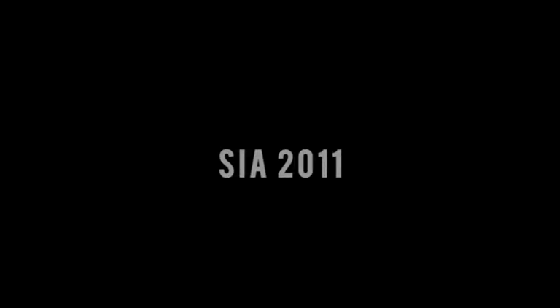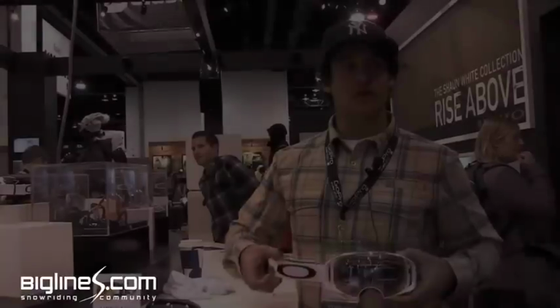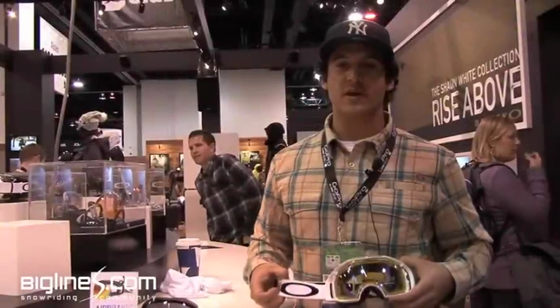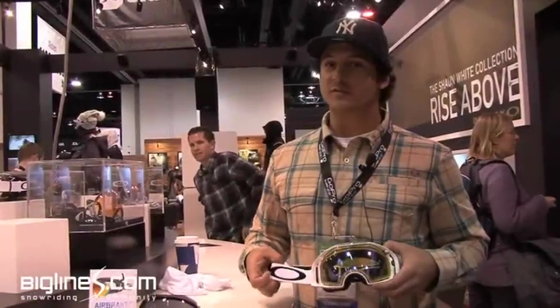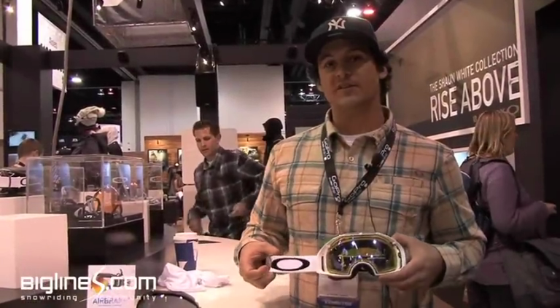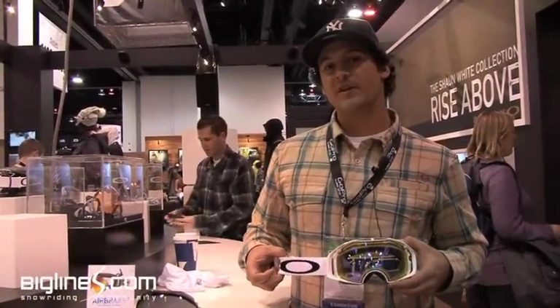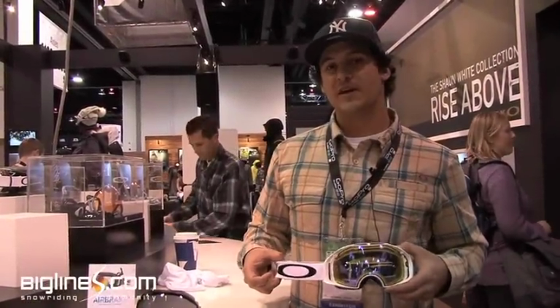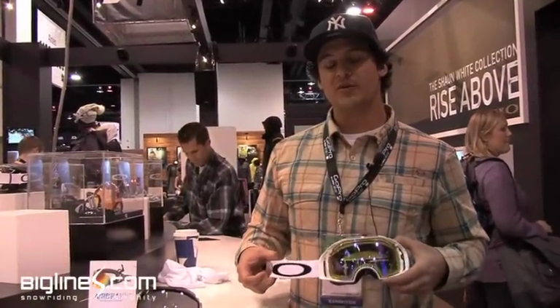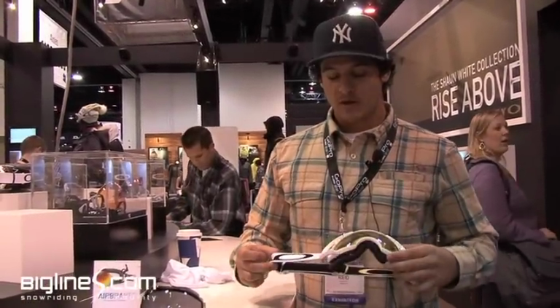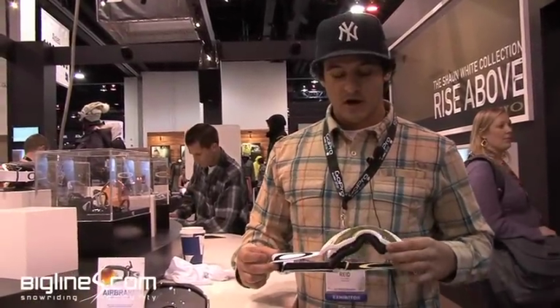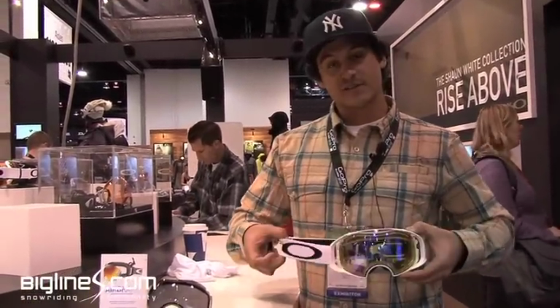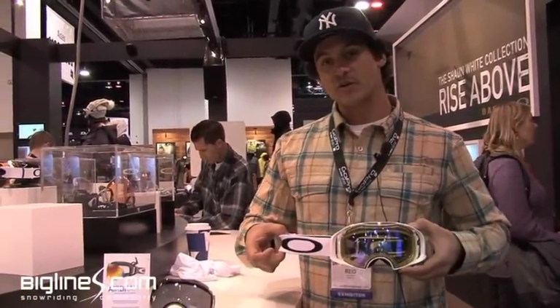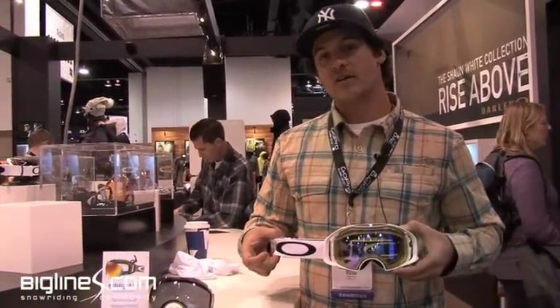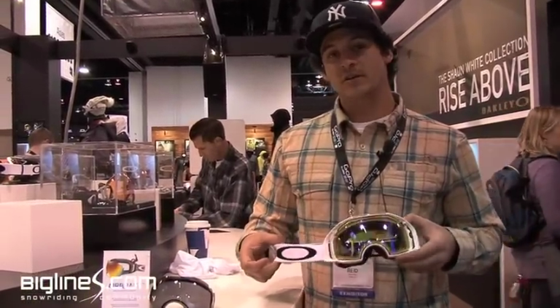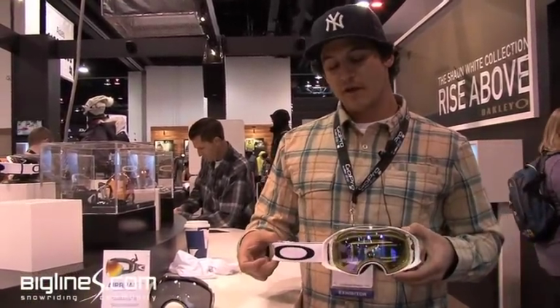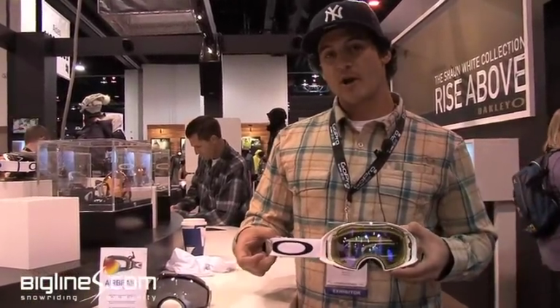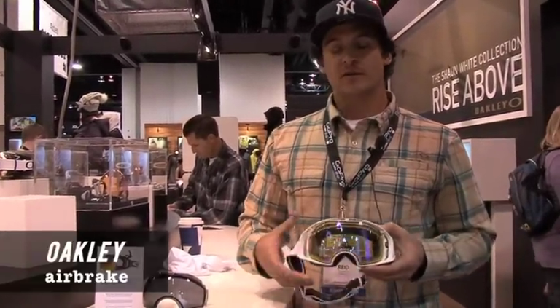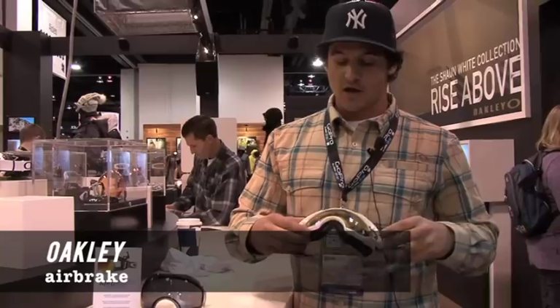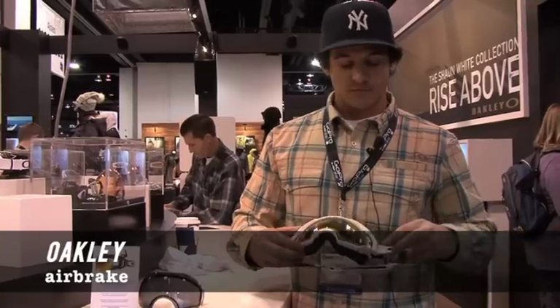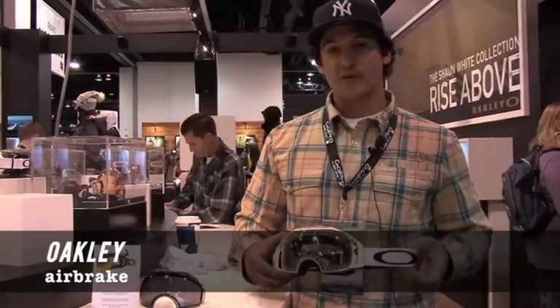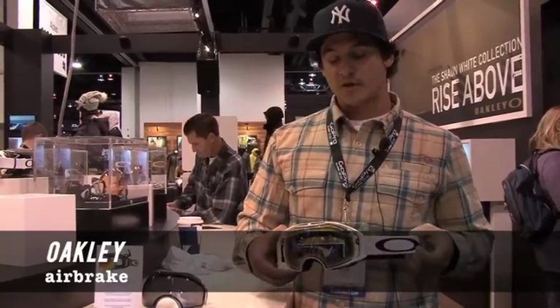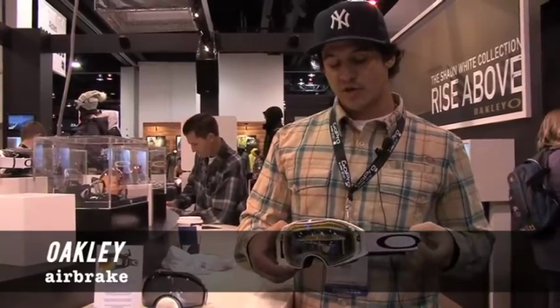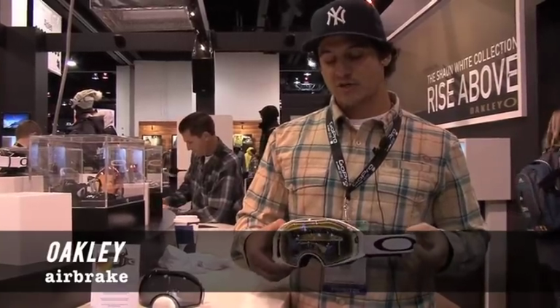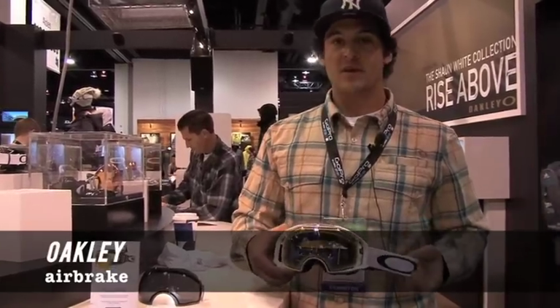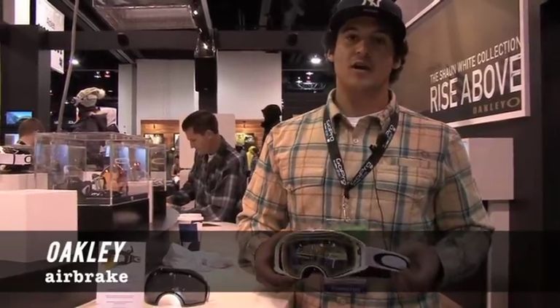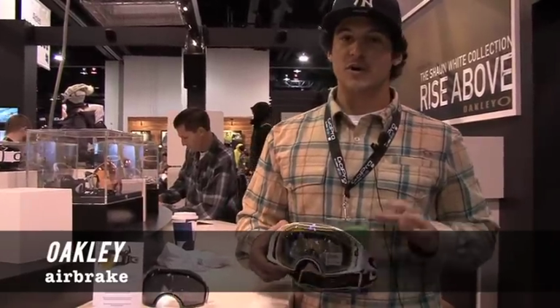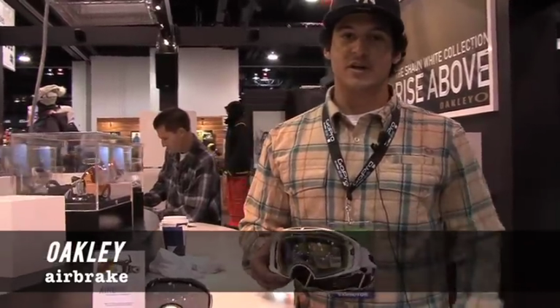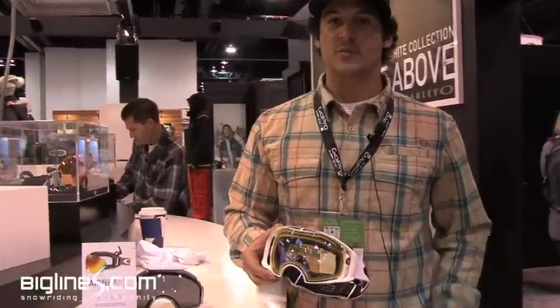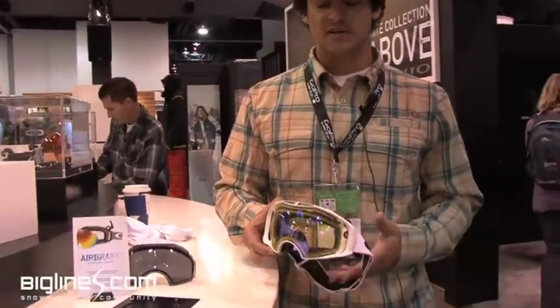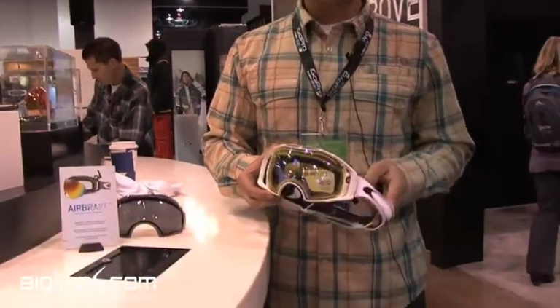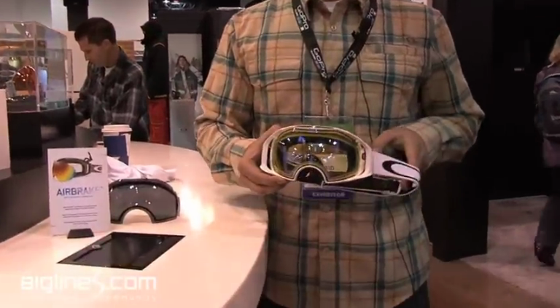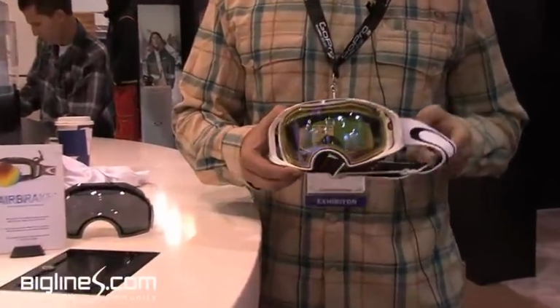I'm at the Oakley booth at the 2011 SIA show. This is our newest goggle called the Airbrake. Definitely going to be a huge game changer. Super easy interchangeable lenses. Here's the demo.